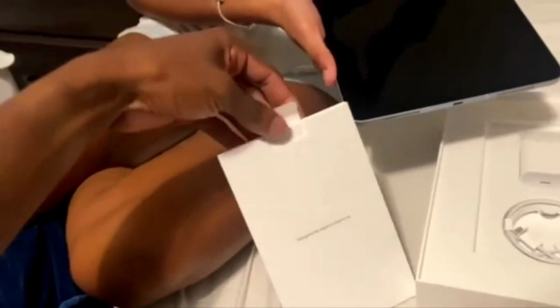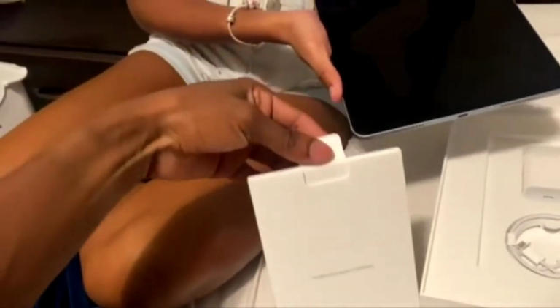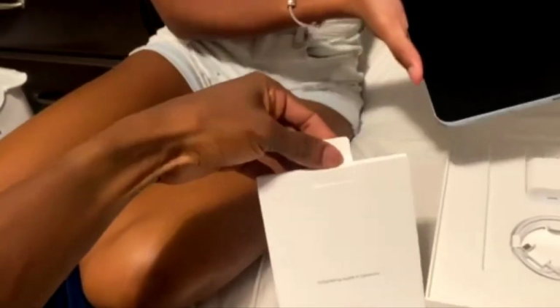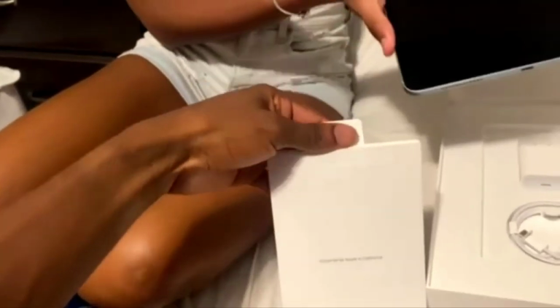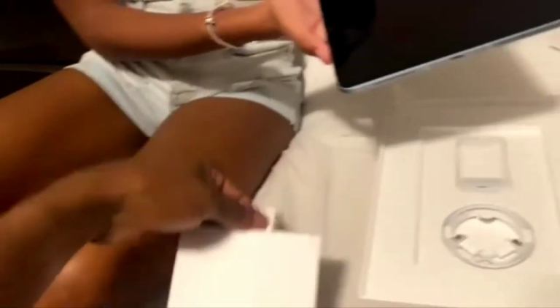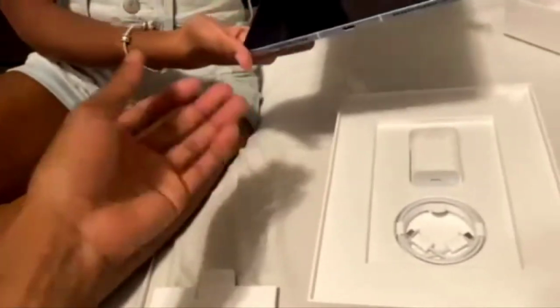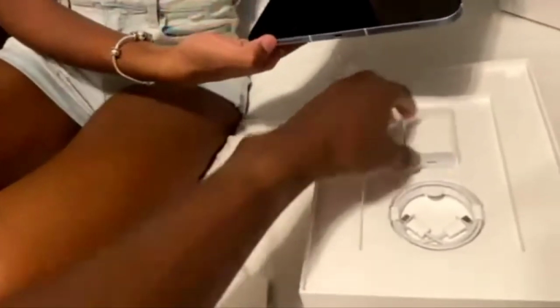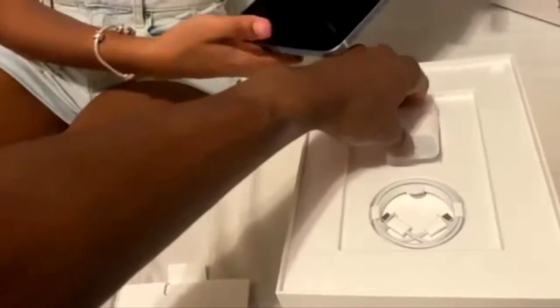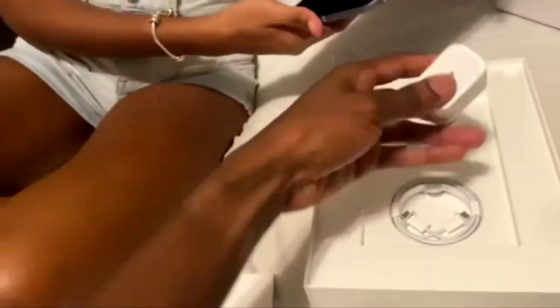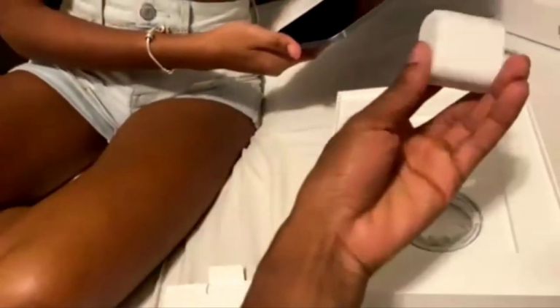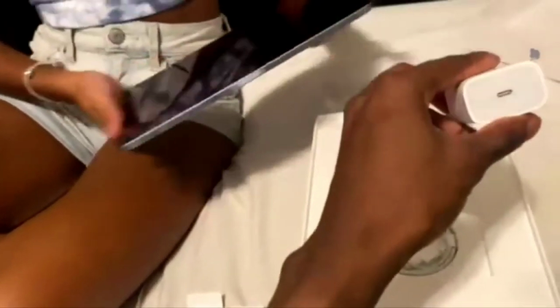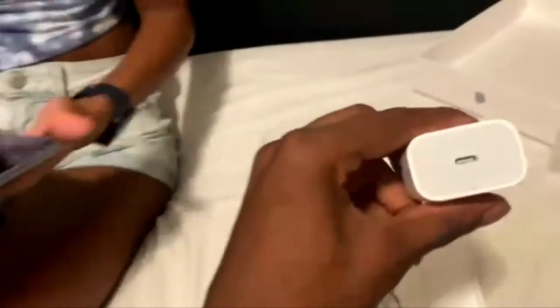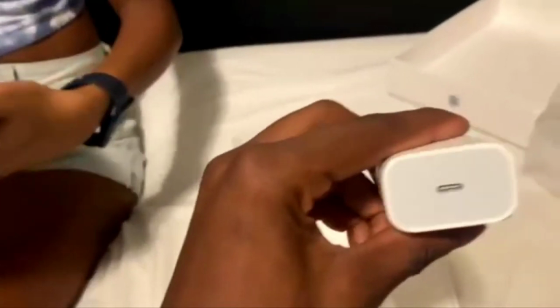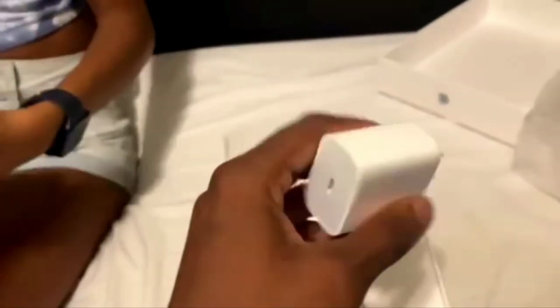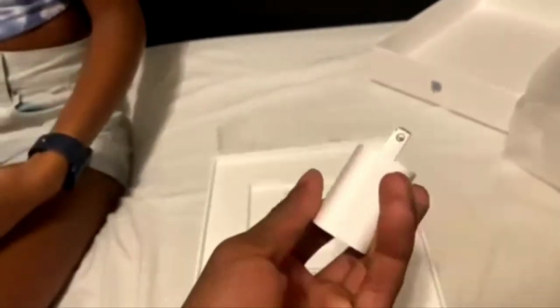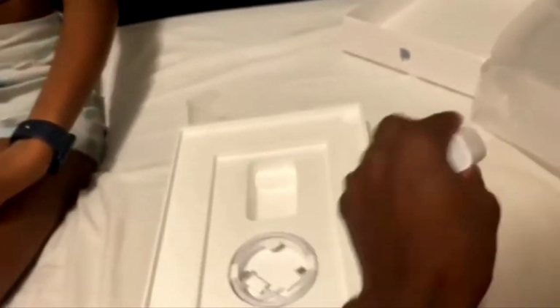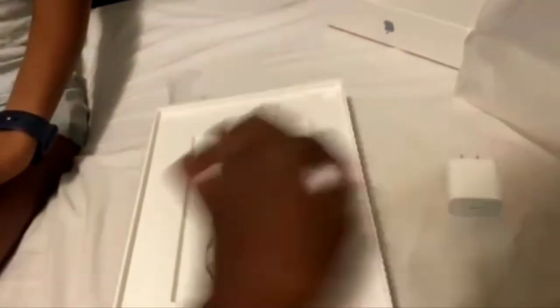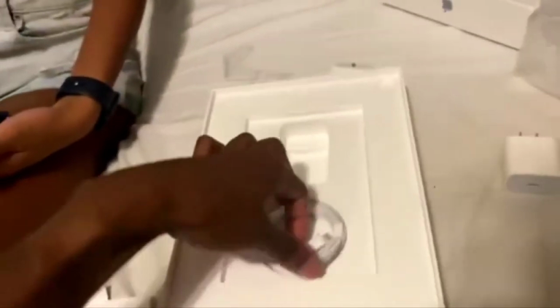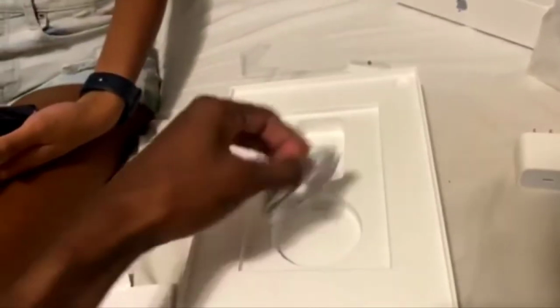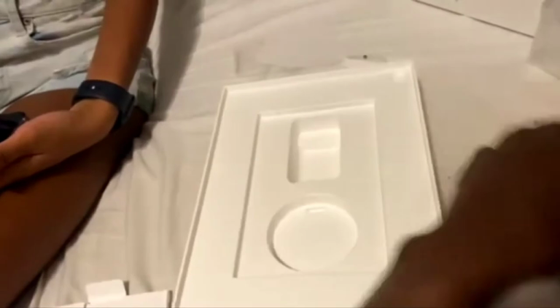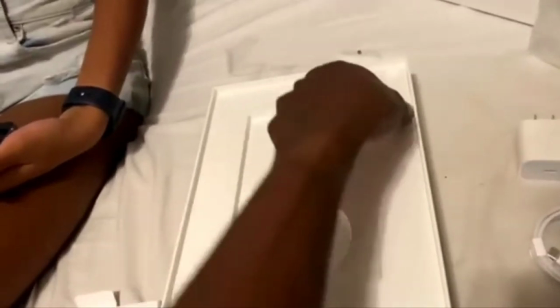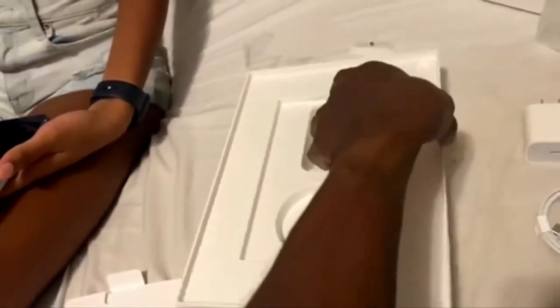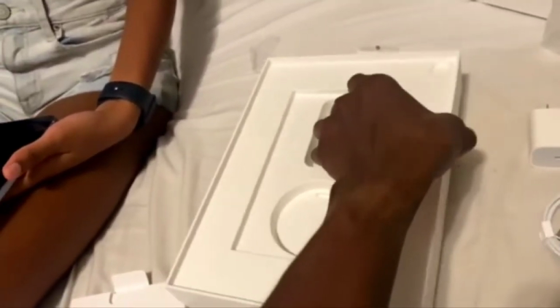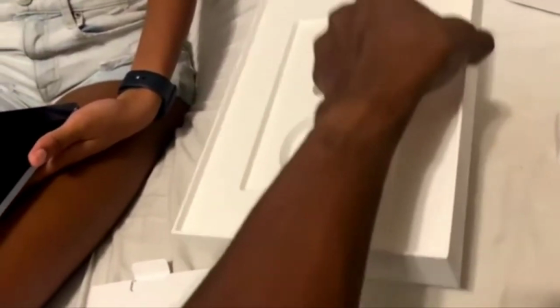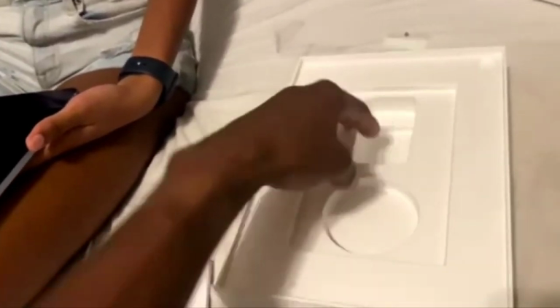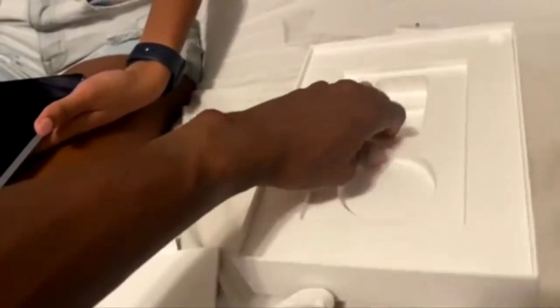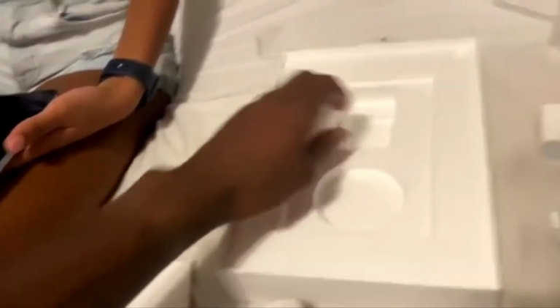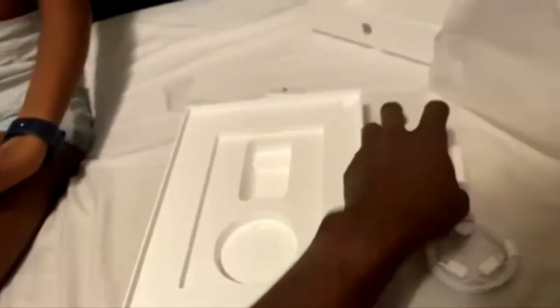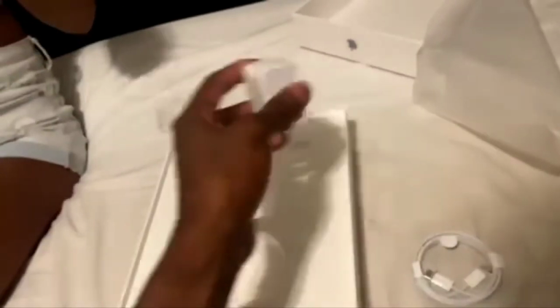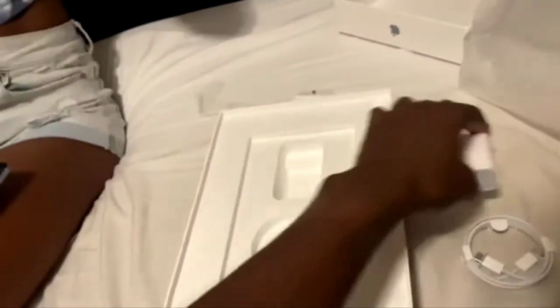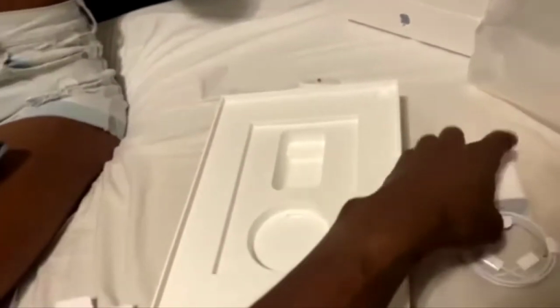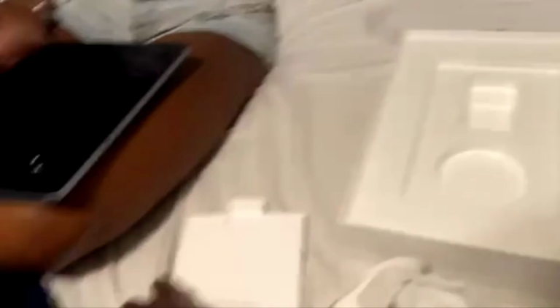Your warranty, etc. This is the USB charger, USB Type-C, and your cord. Let's see if there's anything else — nope, that is it. So it only comes with these two things.